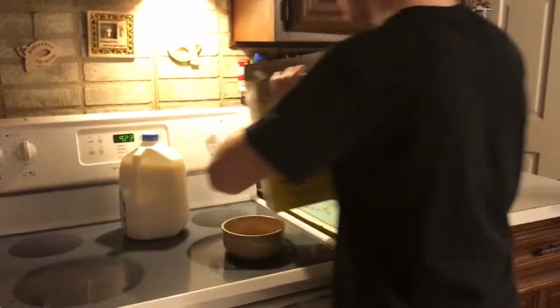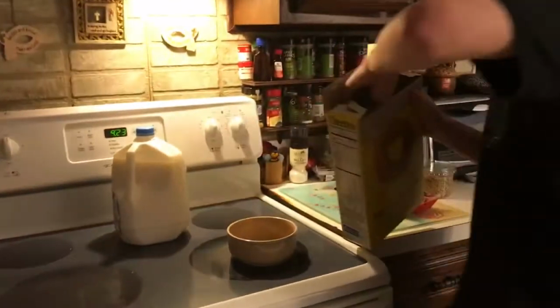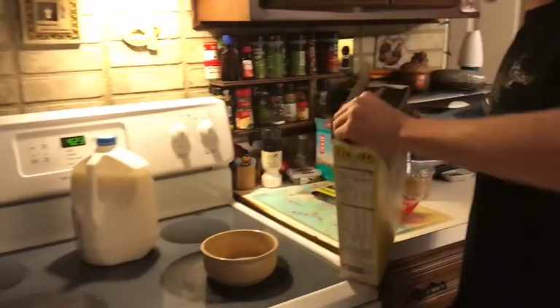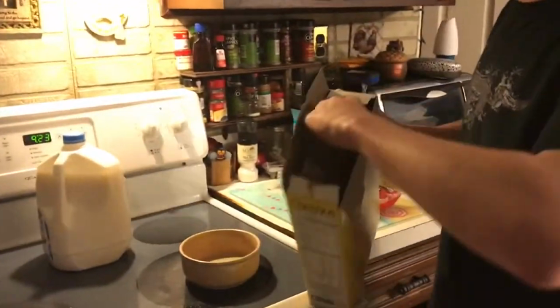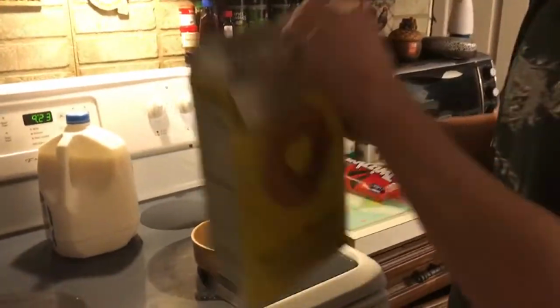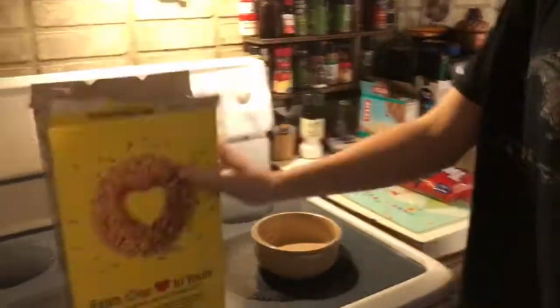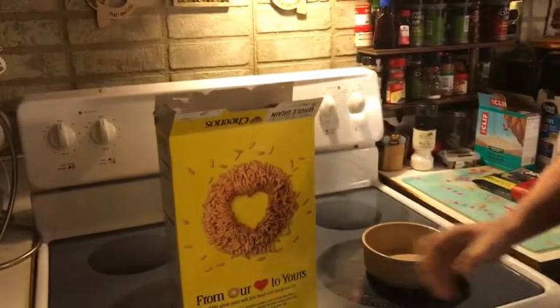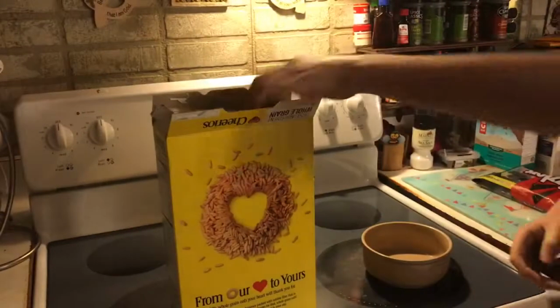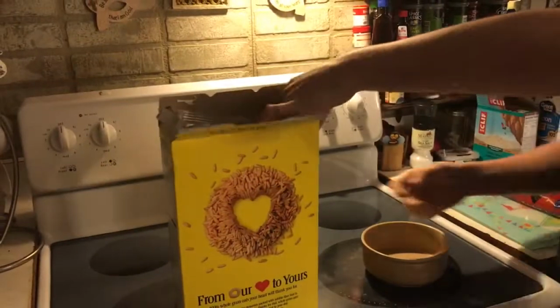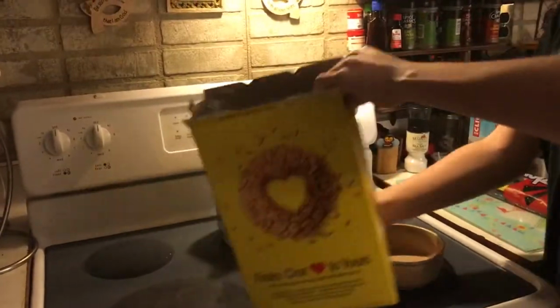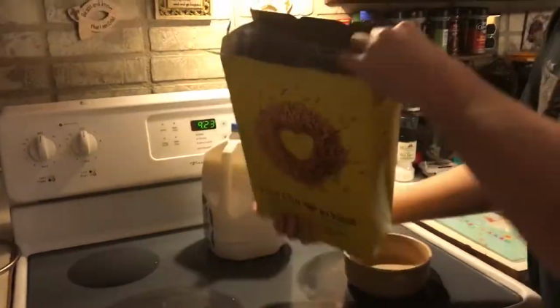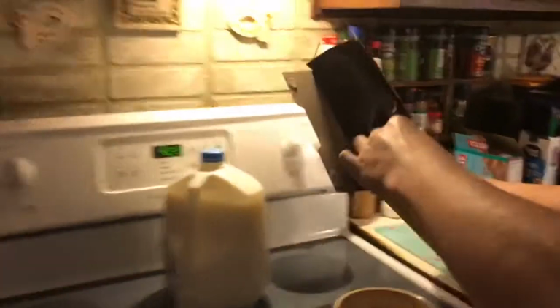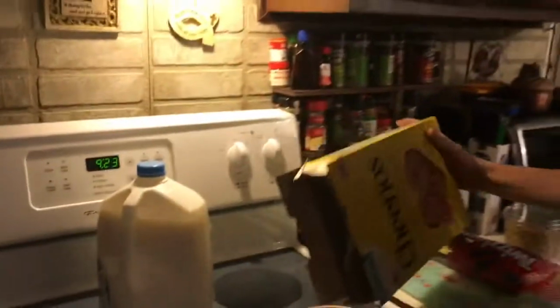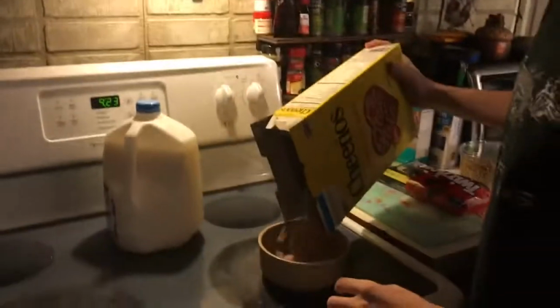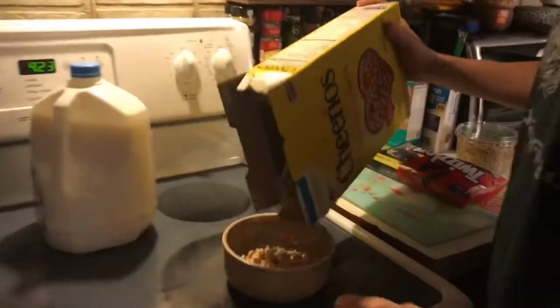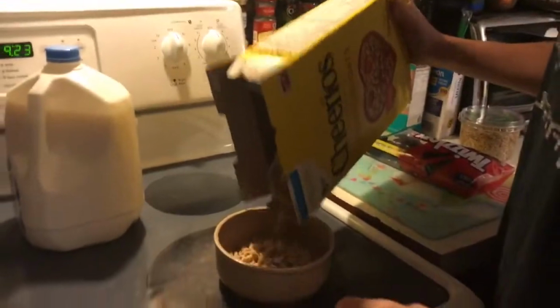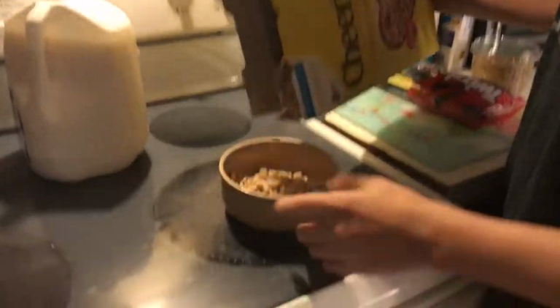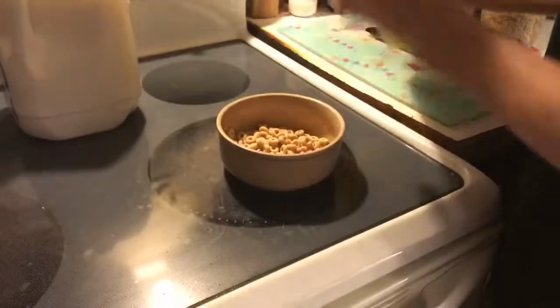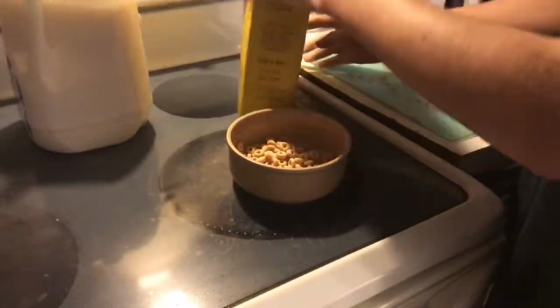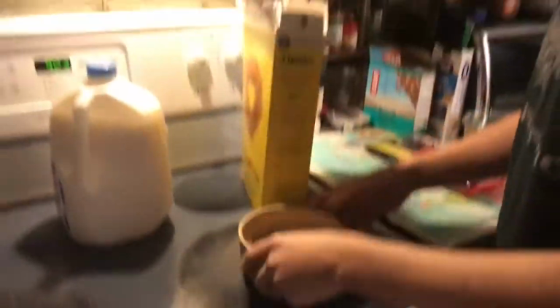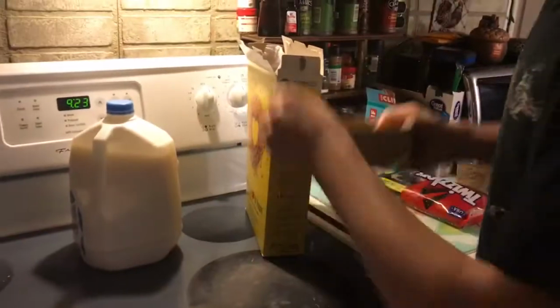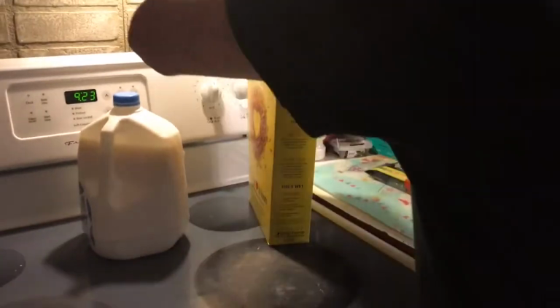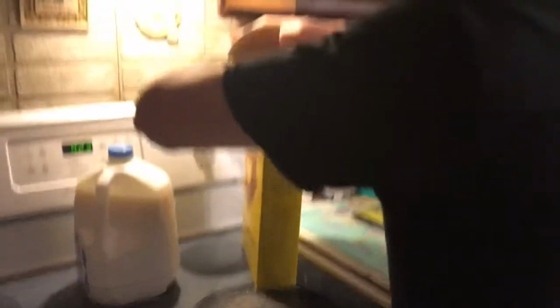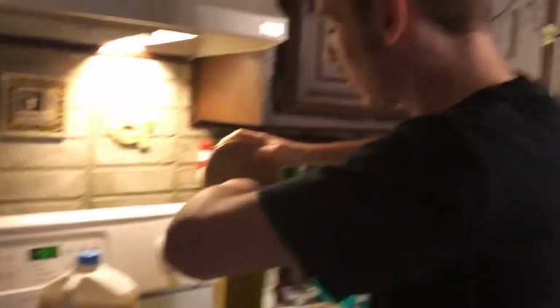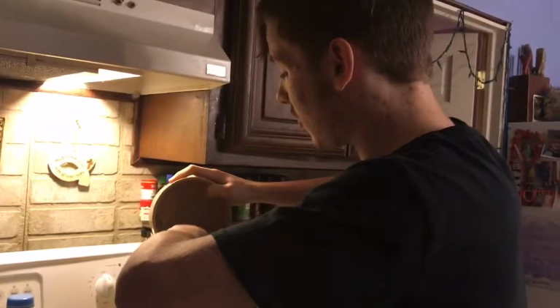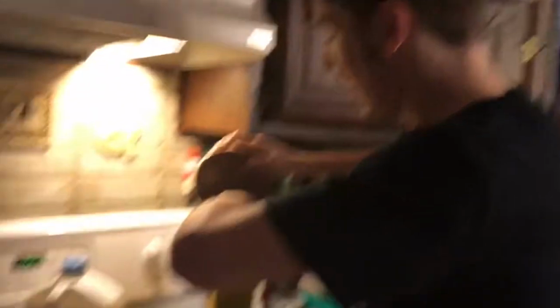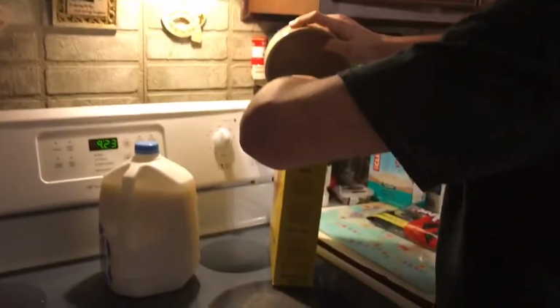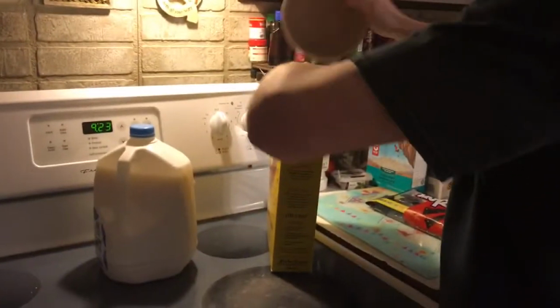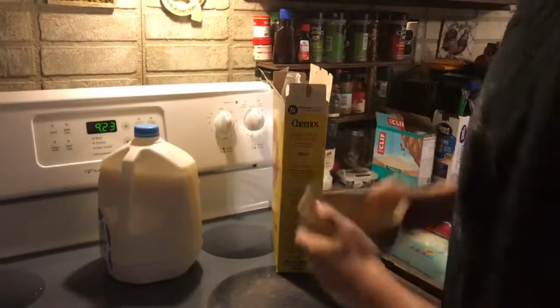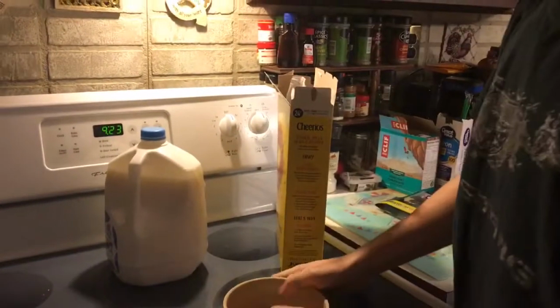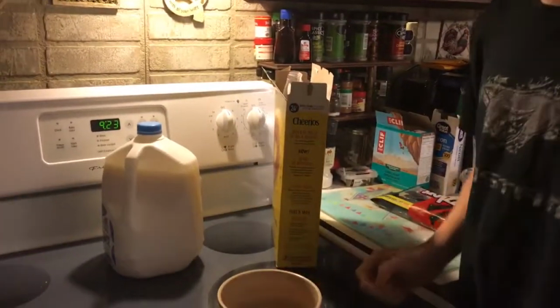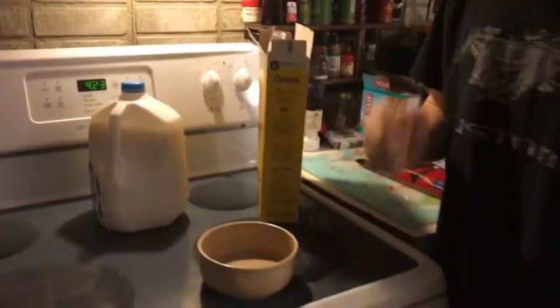Okay, so what we're gonna need to do is you're gonna have to open up that box of Cheerios and pour it into the bowl. No, what am I doing? This is completely wrong. Wrong! Forget that, we're doing it the other way. We're doing it the right way.